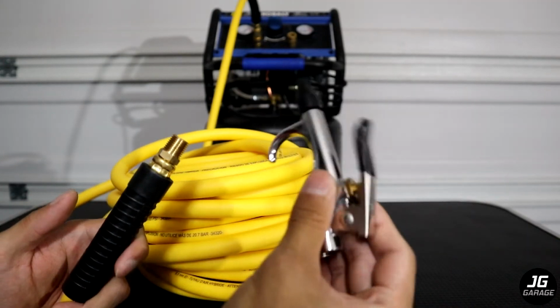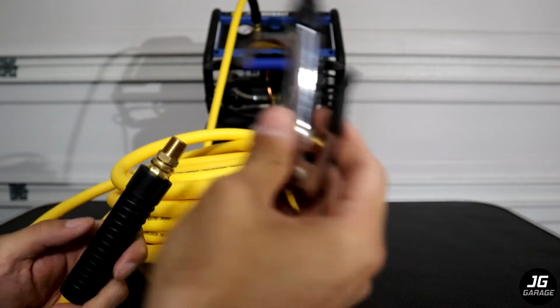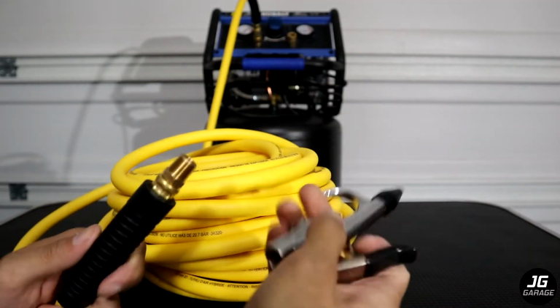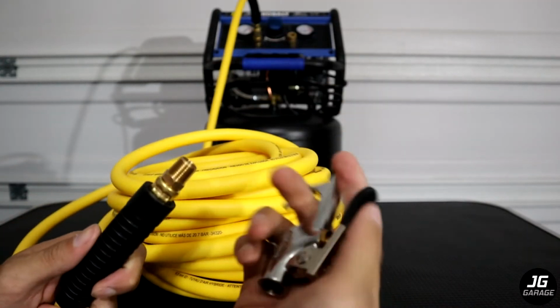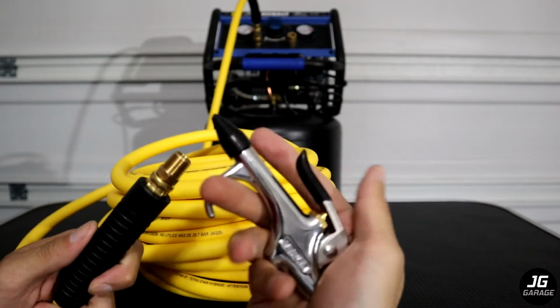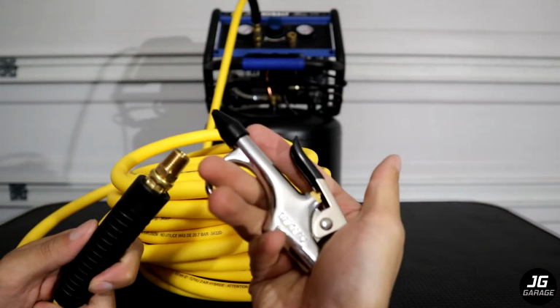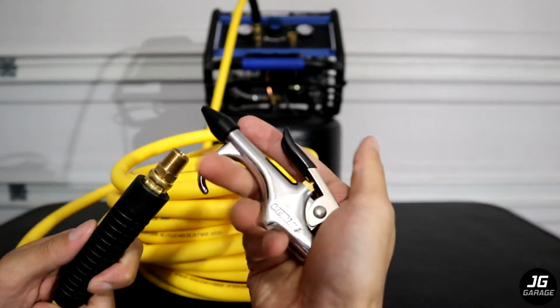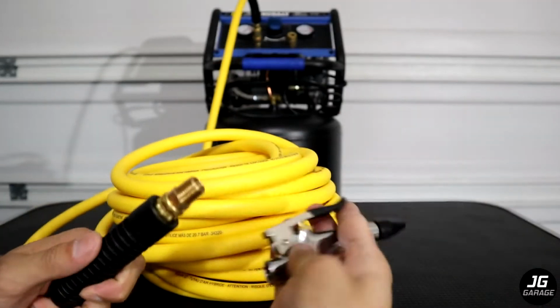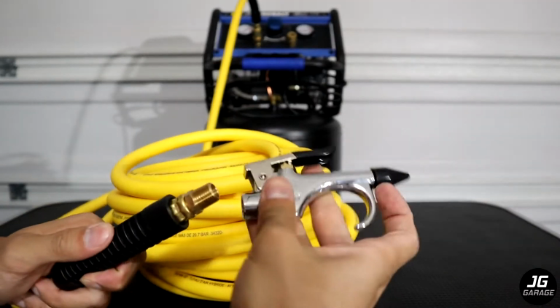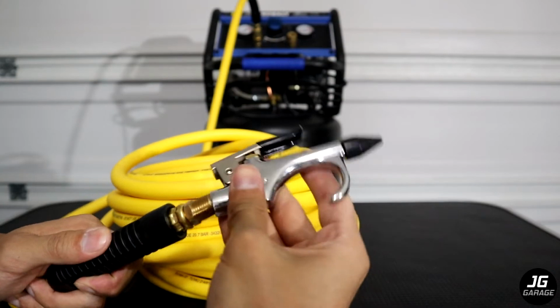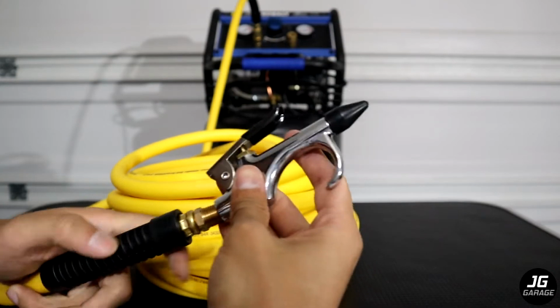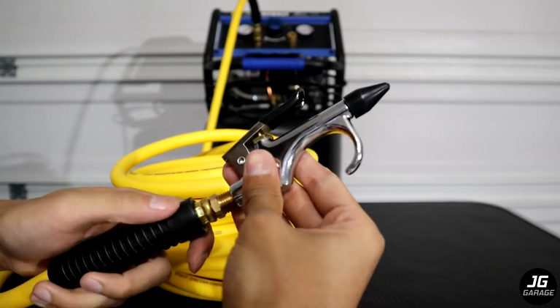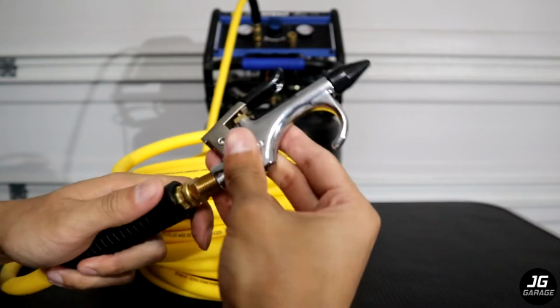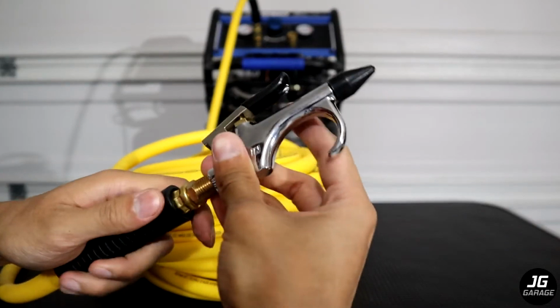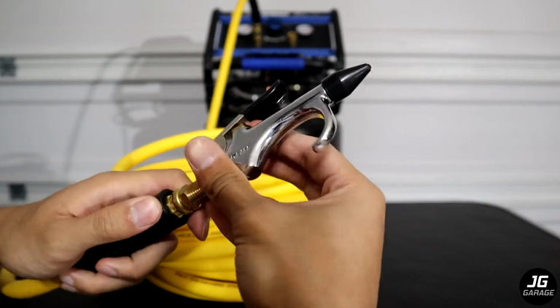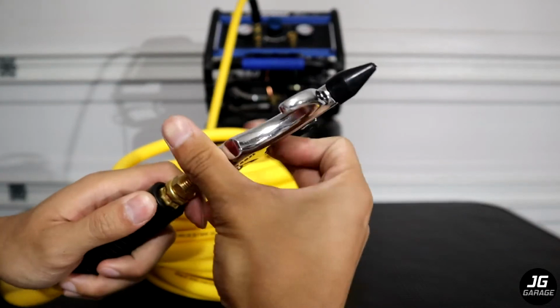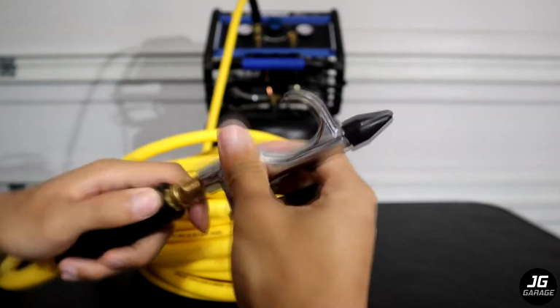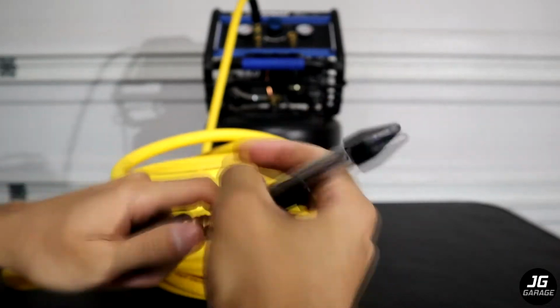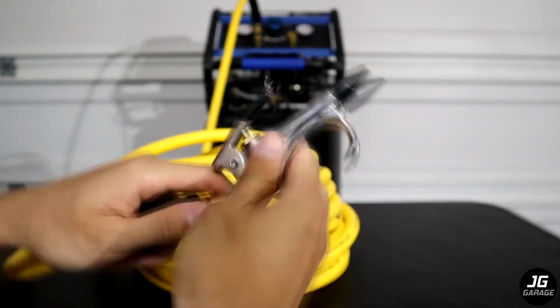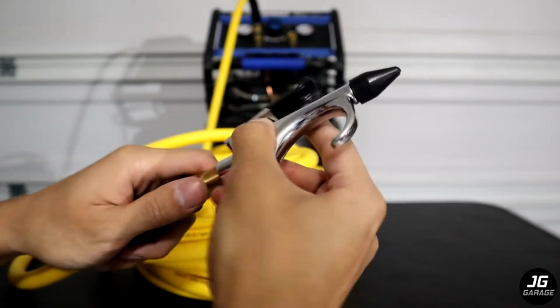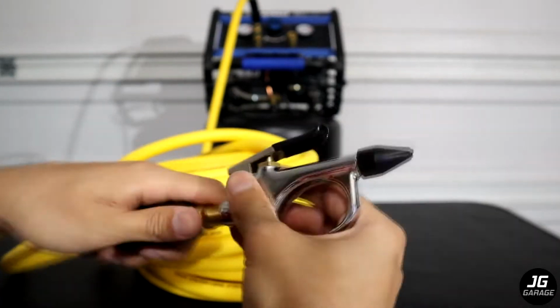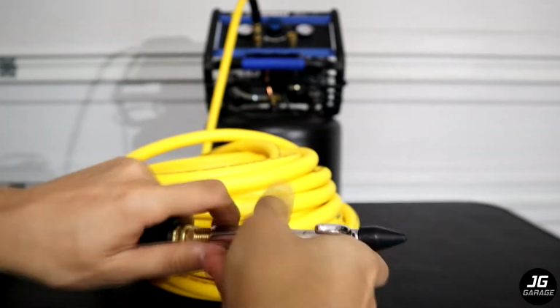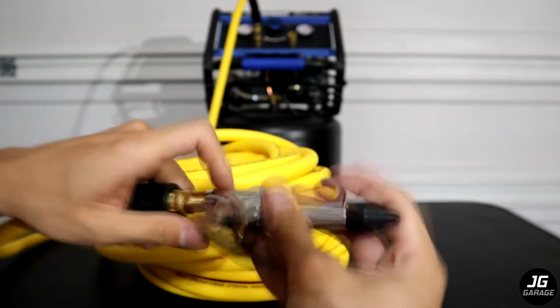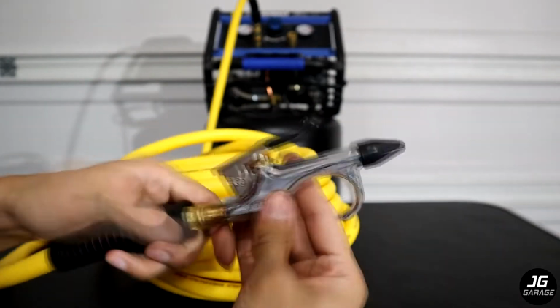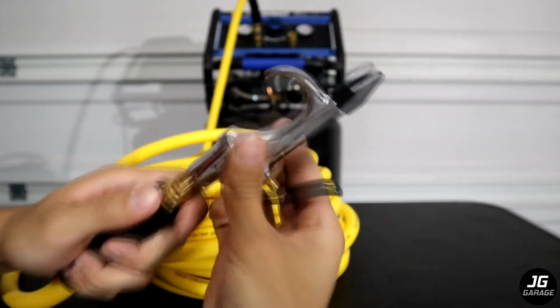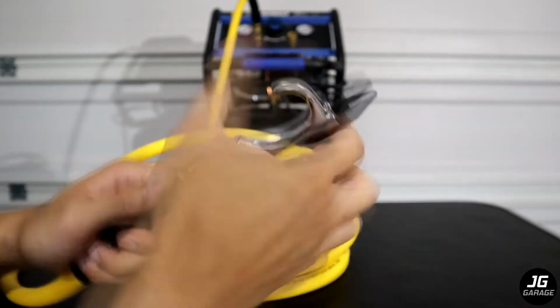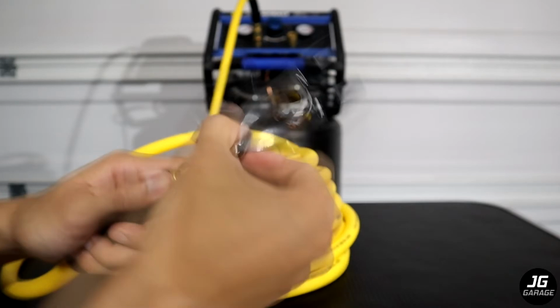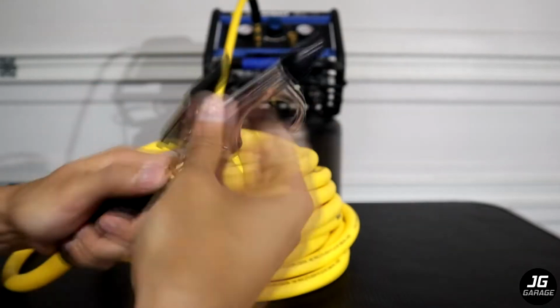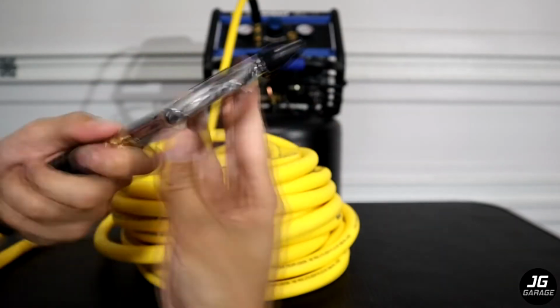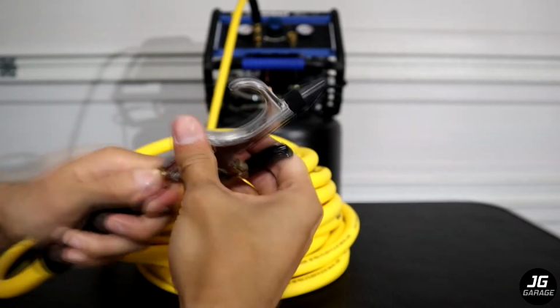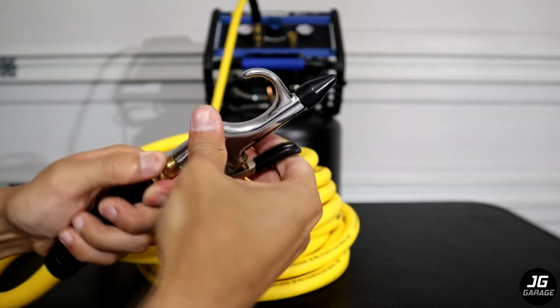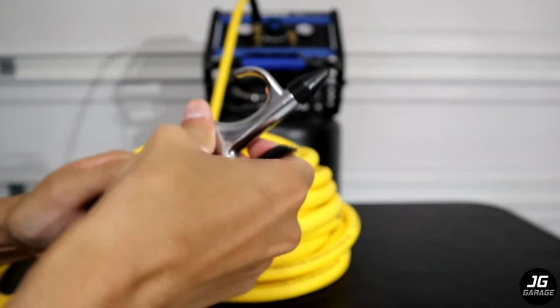On this end I will connect this with a blowgun from Harbor Freight — it's the Merlin blowgun, and I will also have a video on this so look out for that. I'll just screw this on for now but in the future I will also put a quick disconnect fitting on this end as well.